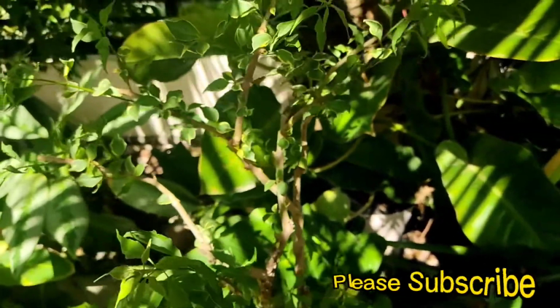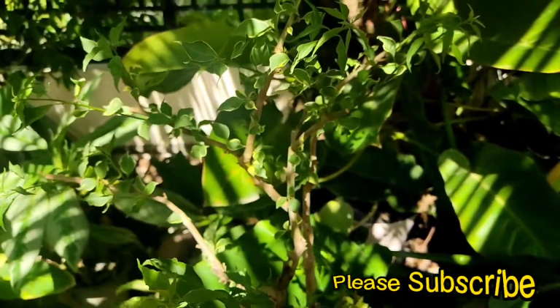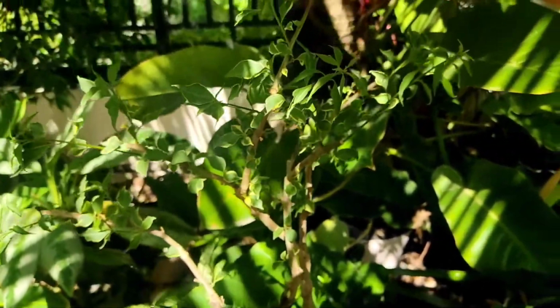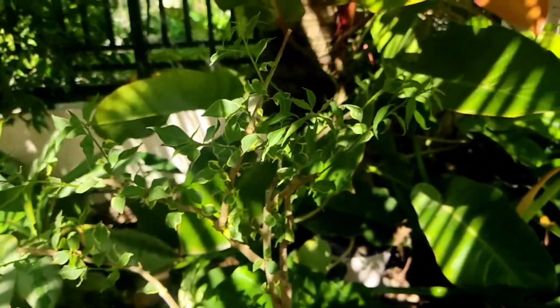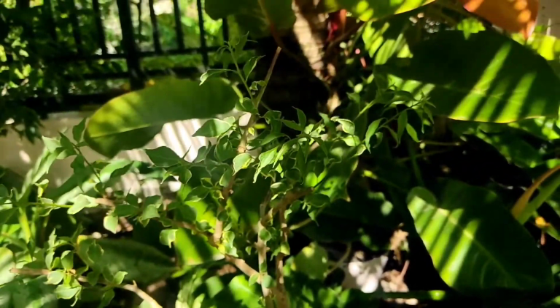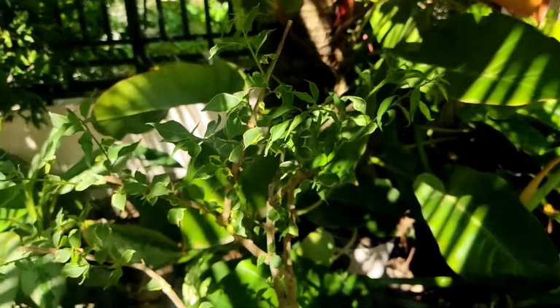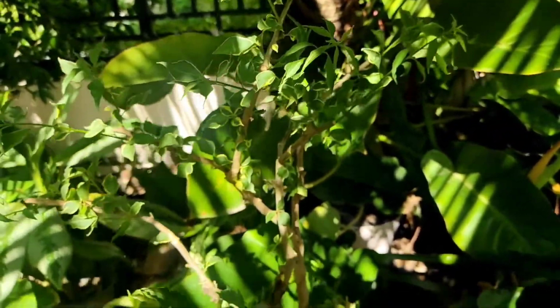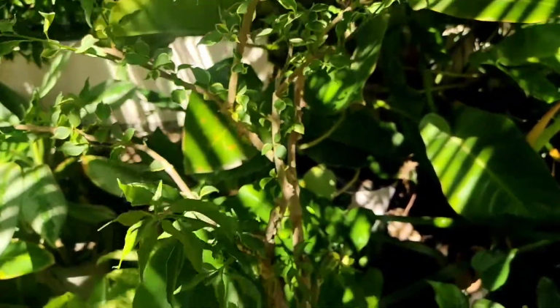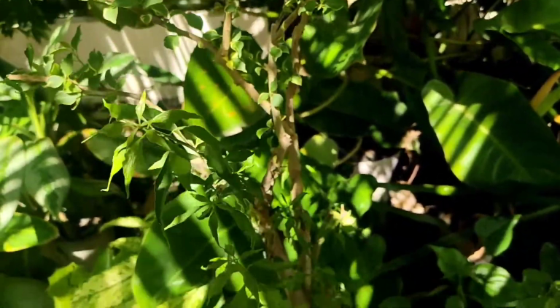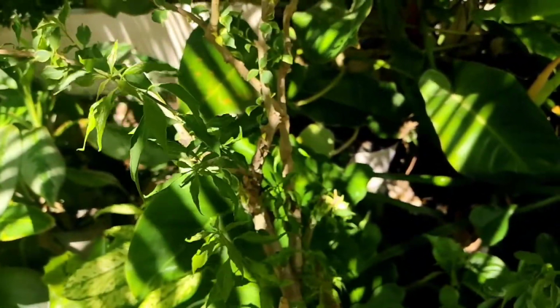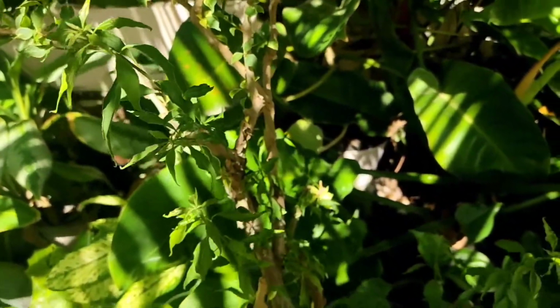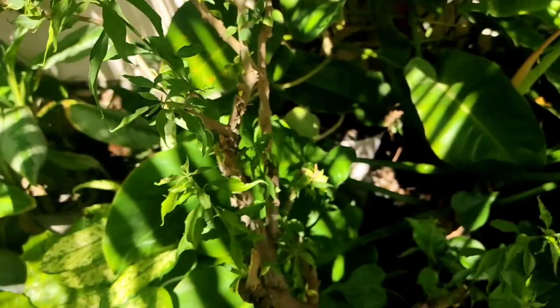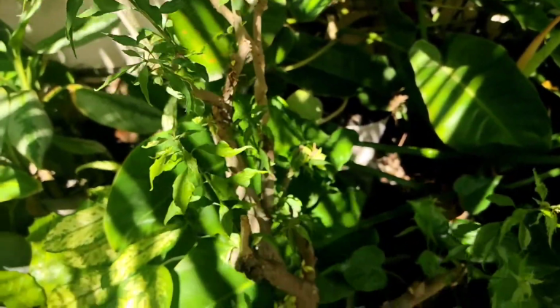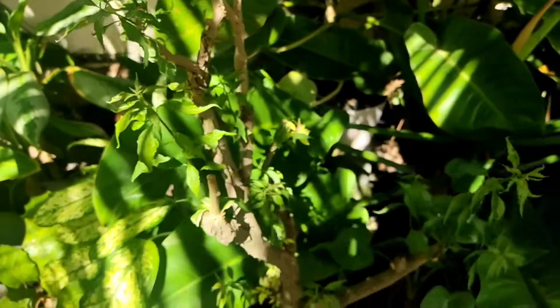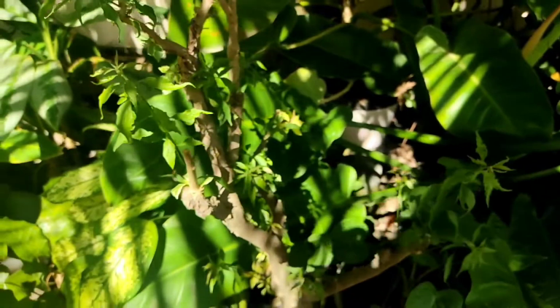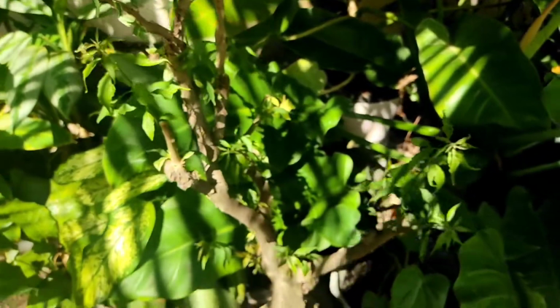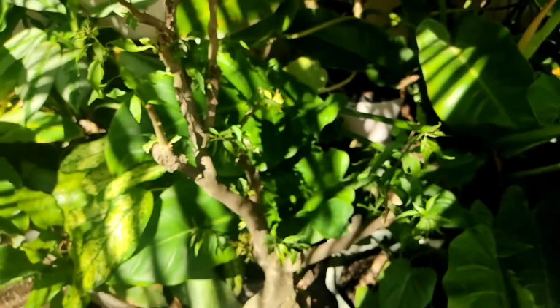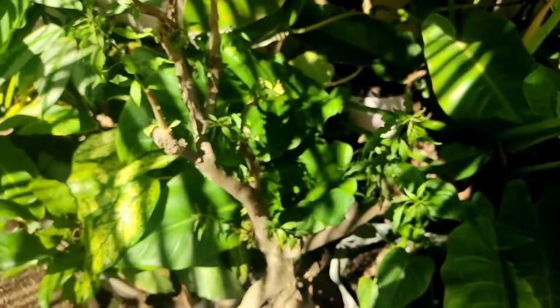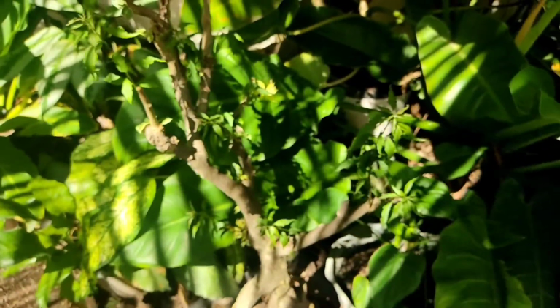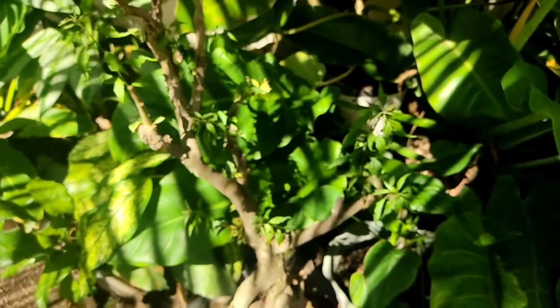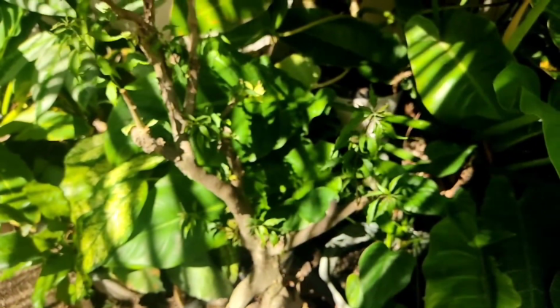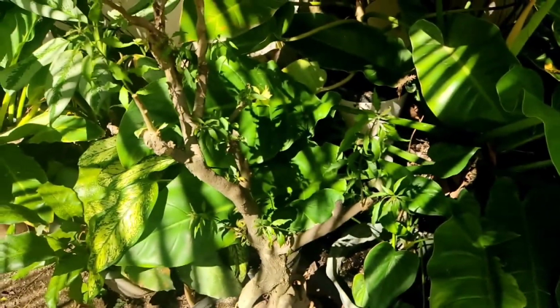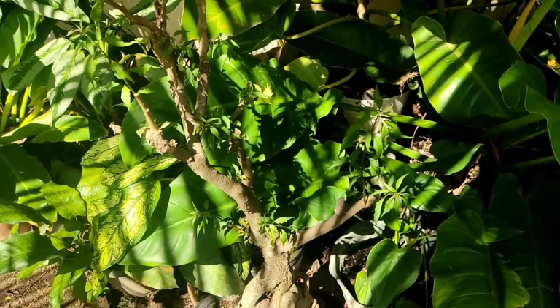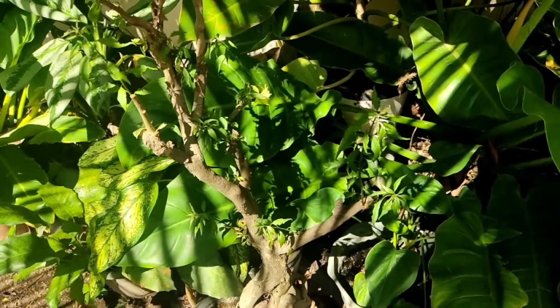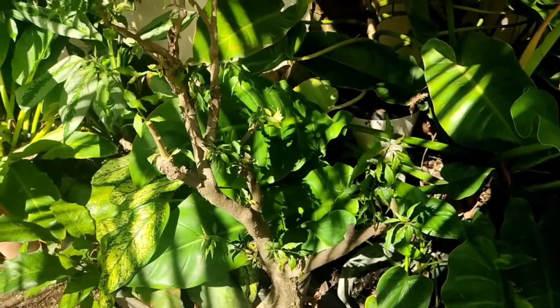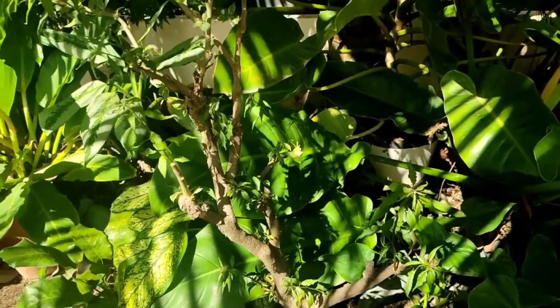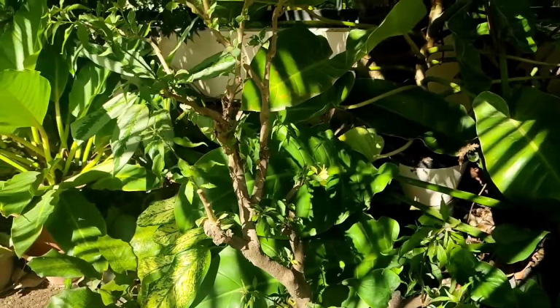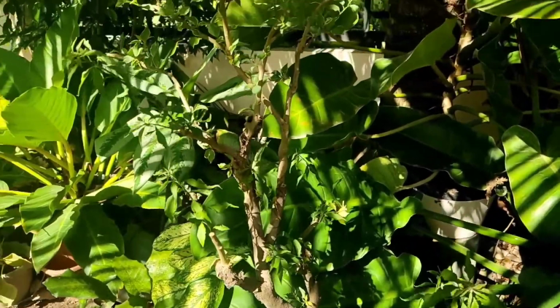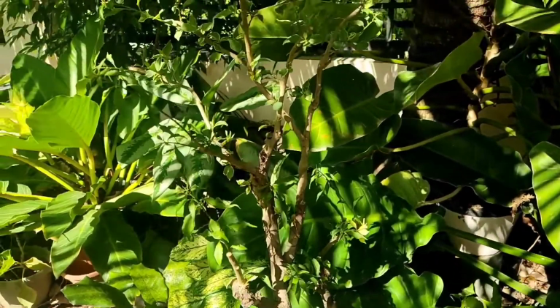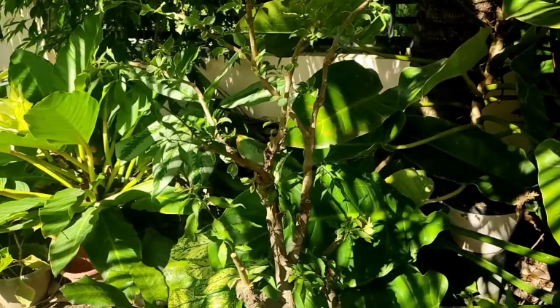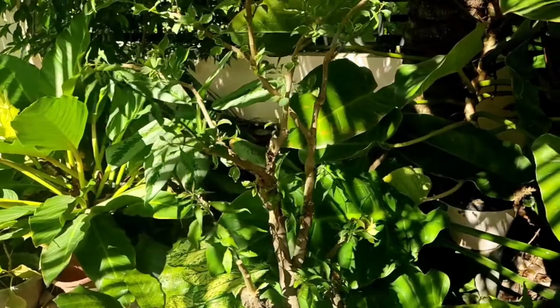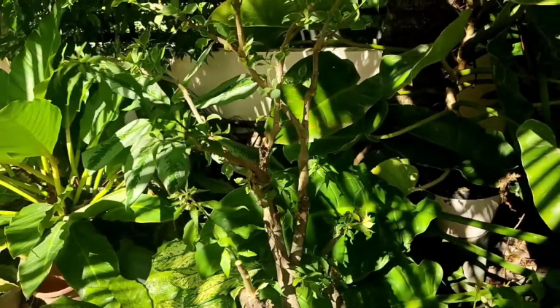For this time I'm going to put it in open sun so this bougainvillea will produce a lot of flowers for me. This is how I repot my bougainvillea. Thank you for watching, bye bye, I love you all, thank you.